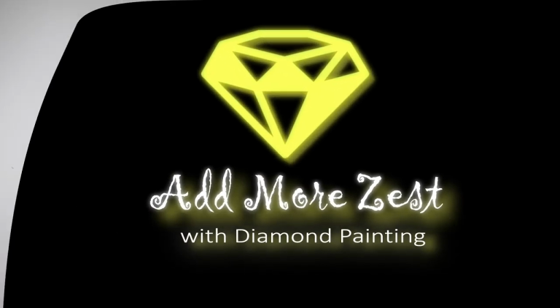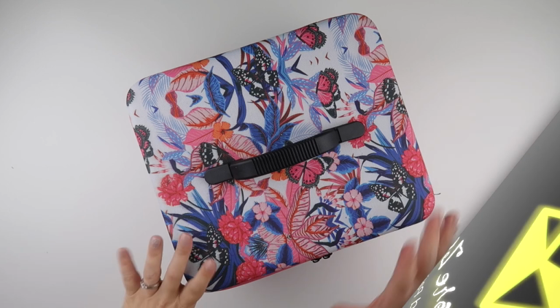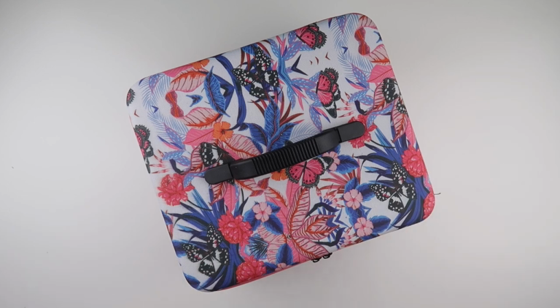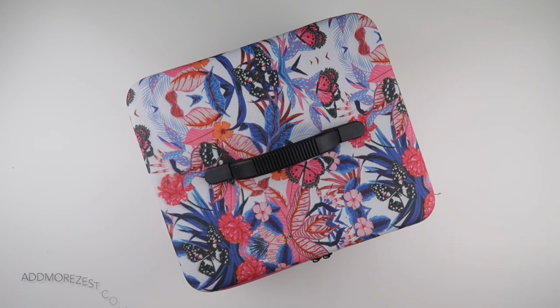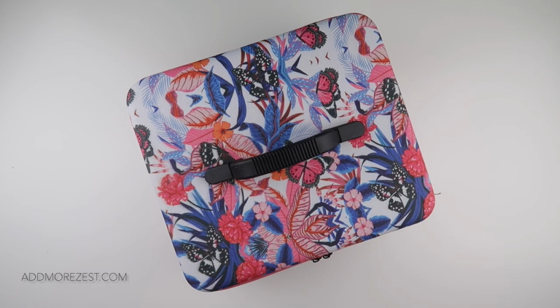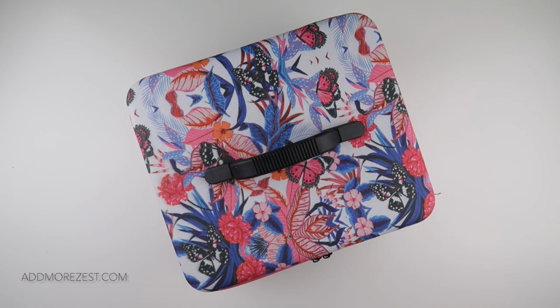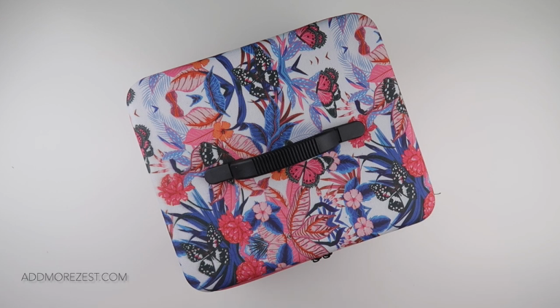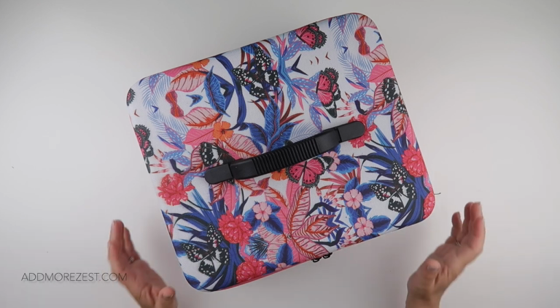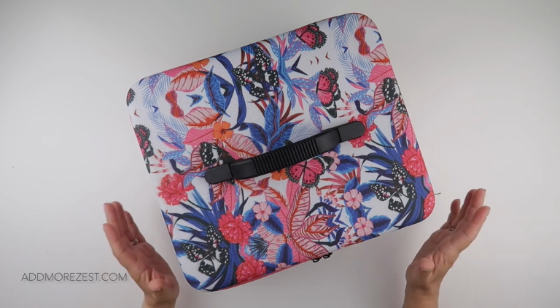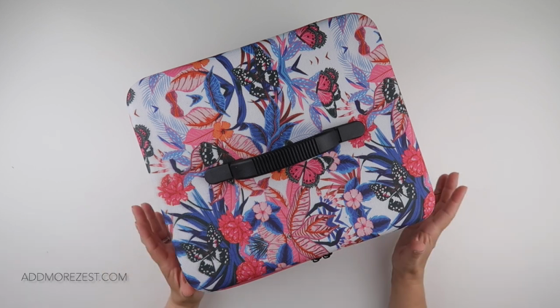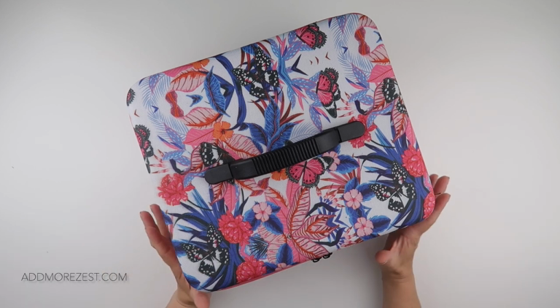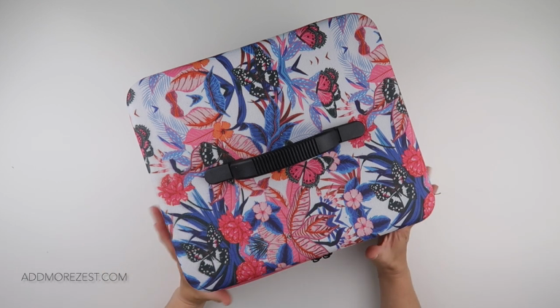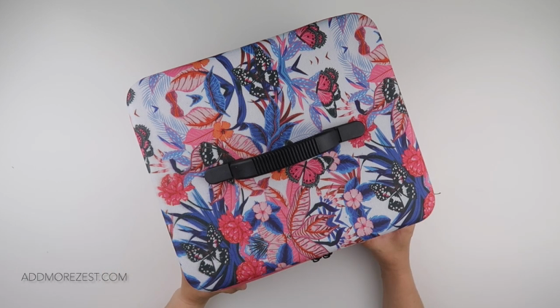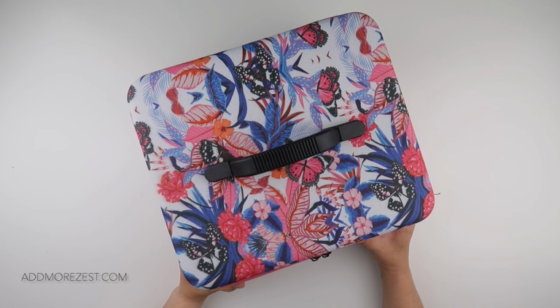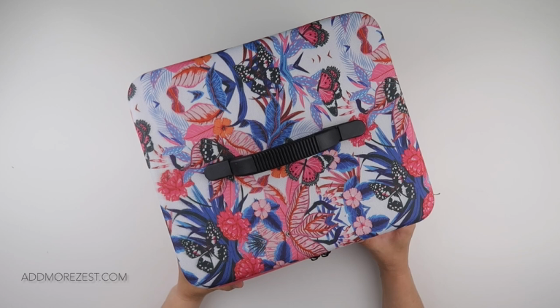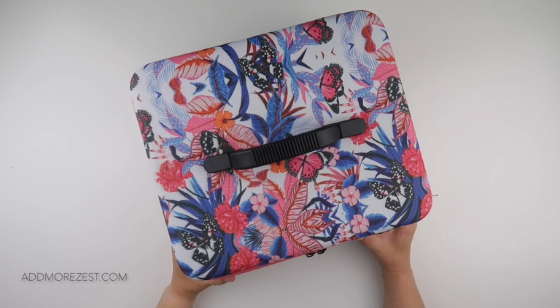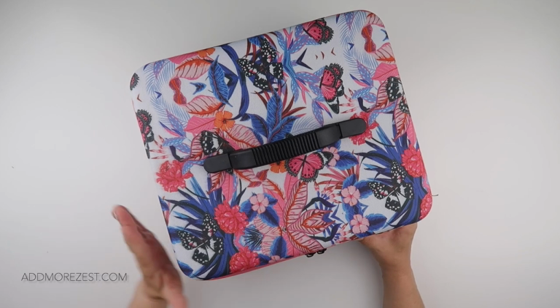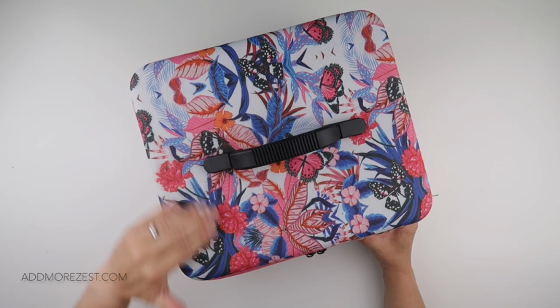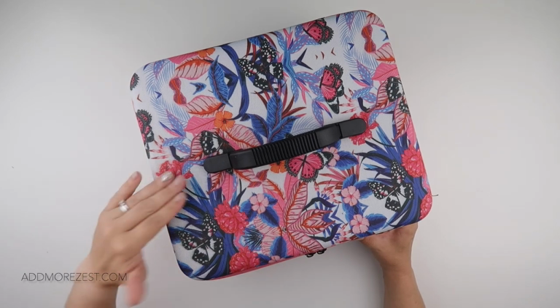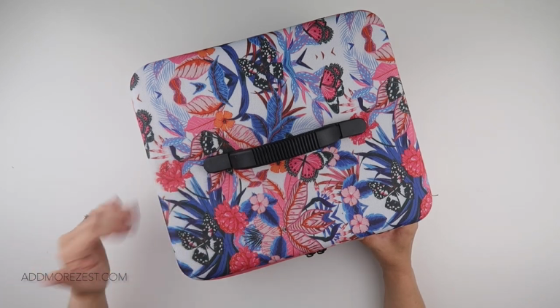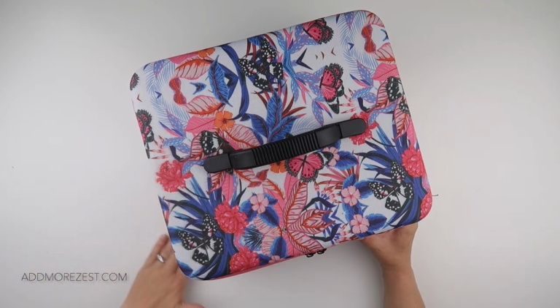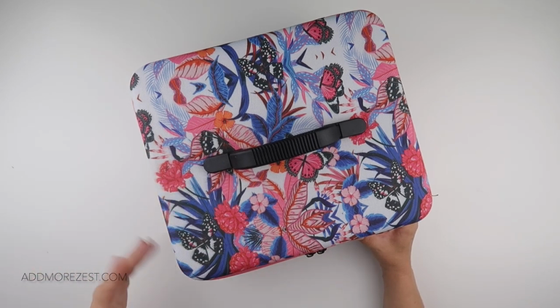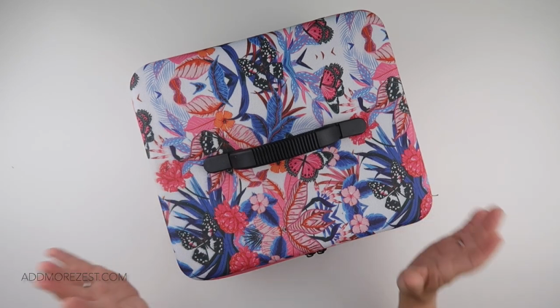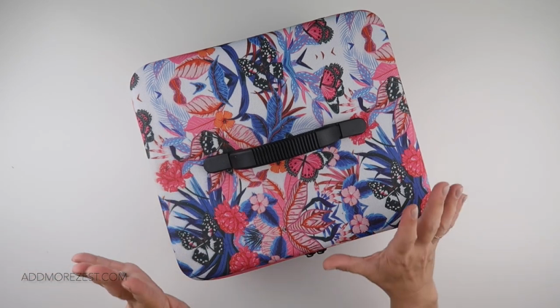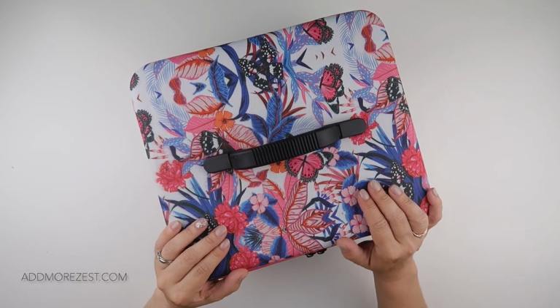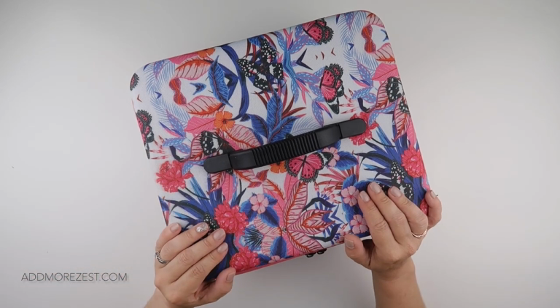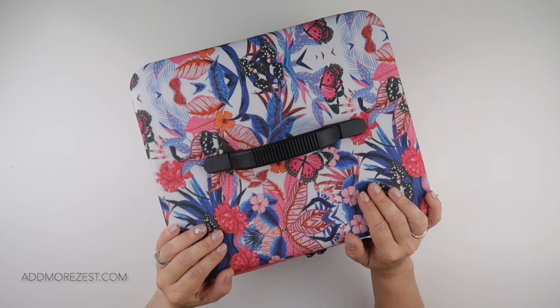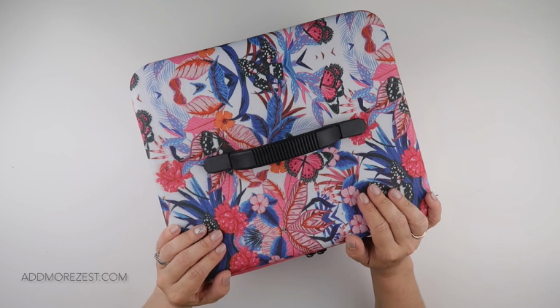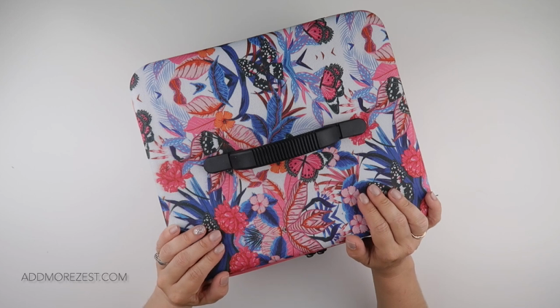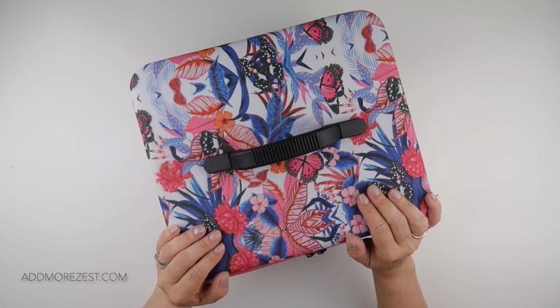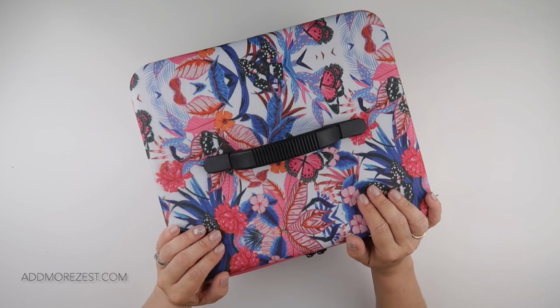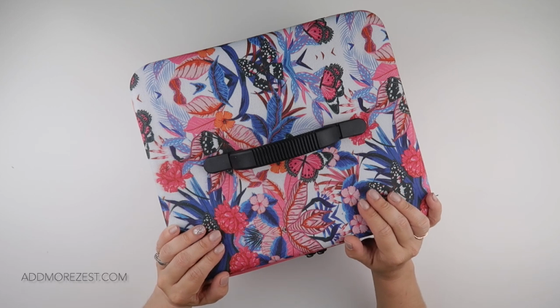Hi and welcome to Add More Zest with Diamonds. My name's Rebecca and I've got an exciting unboxing for you today with this case from Art Dots.